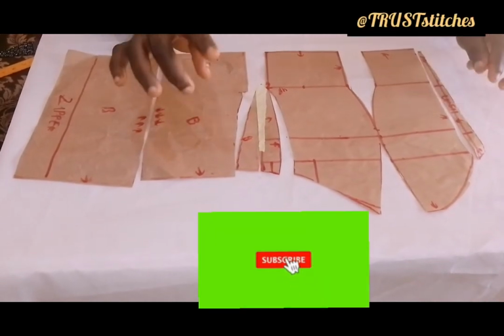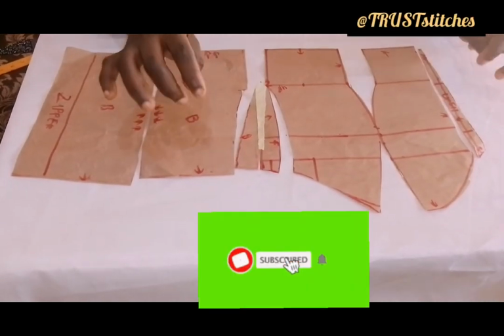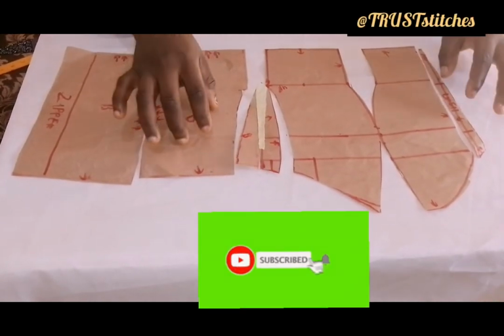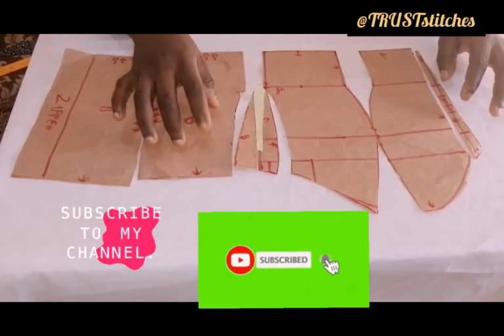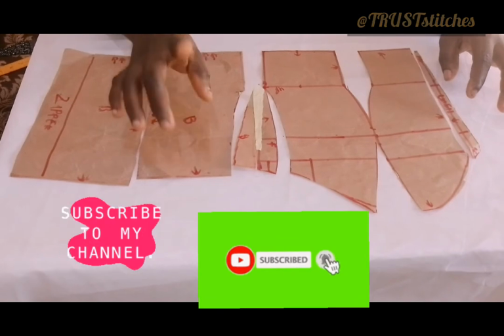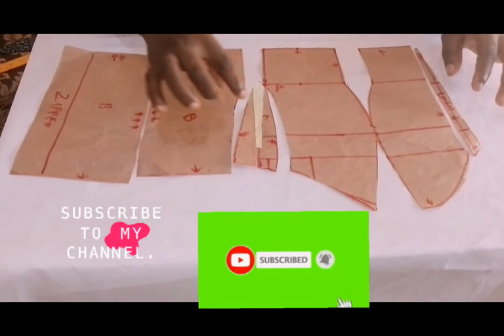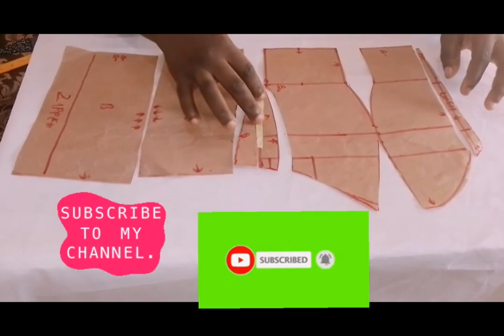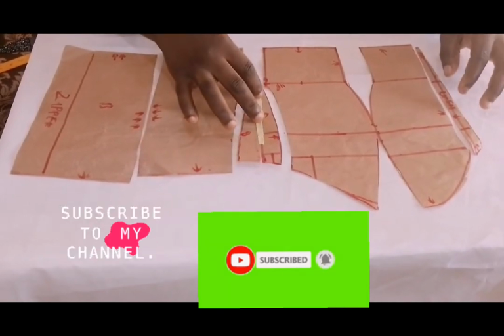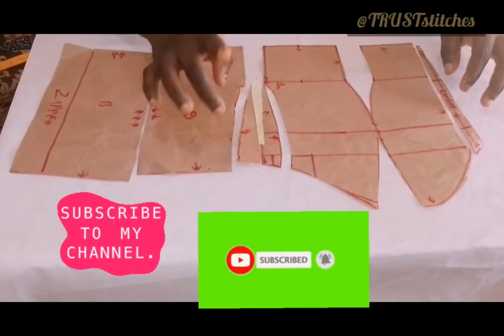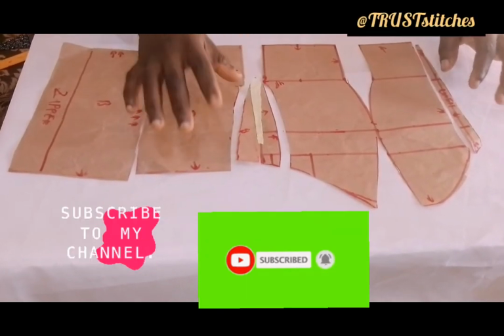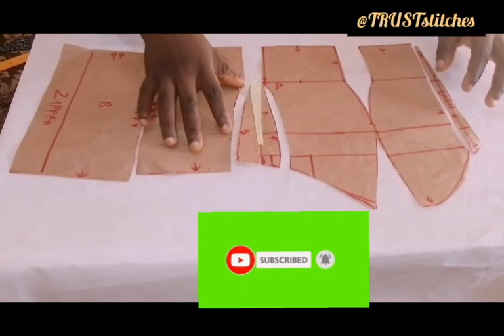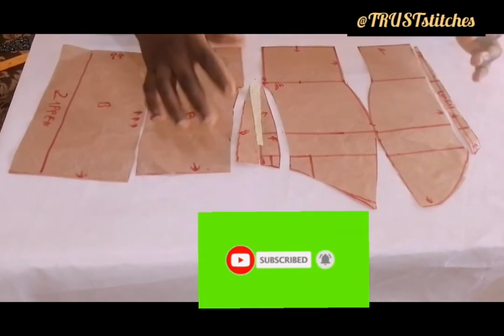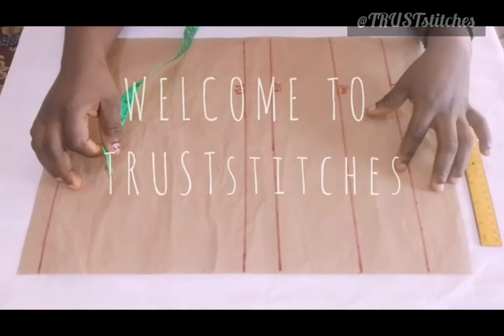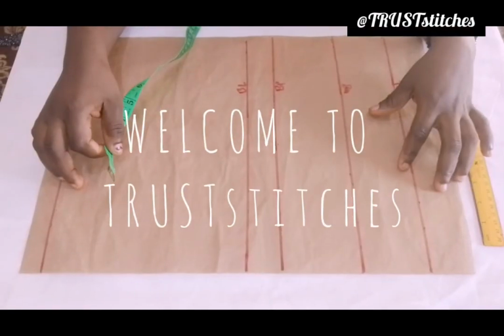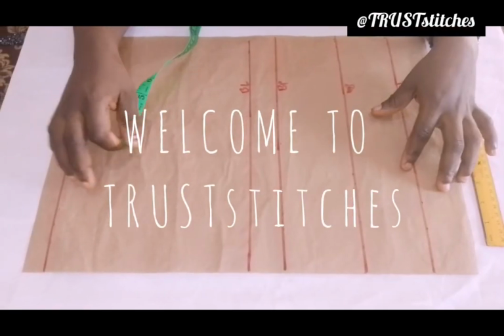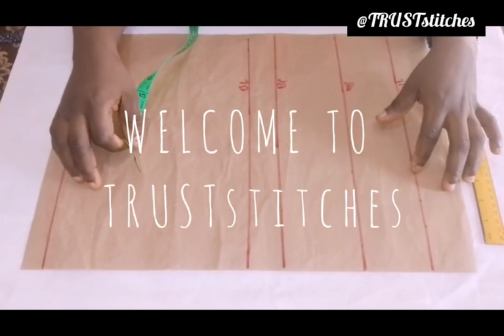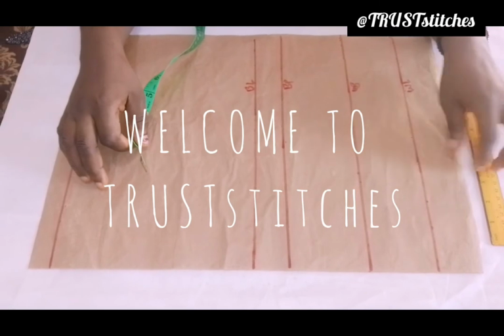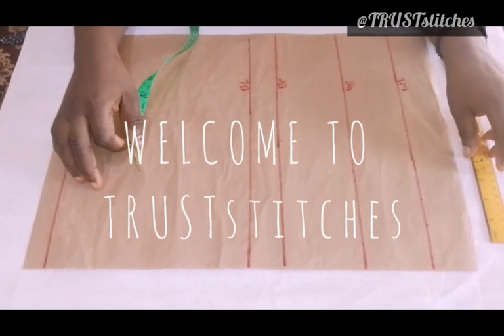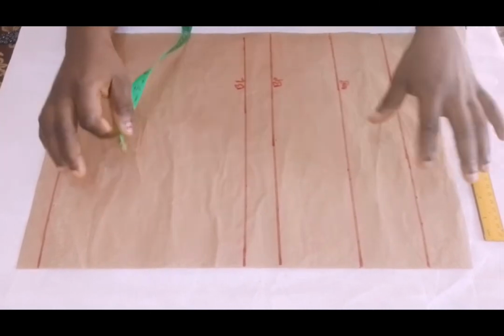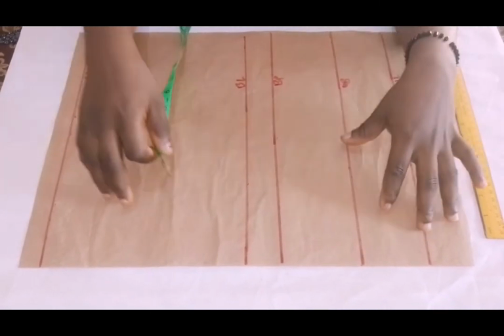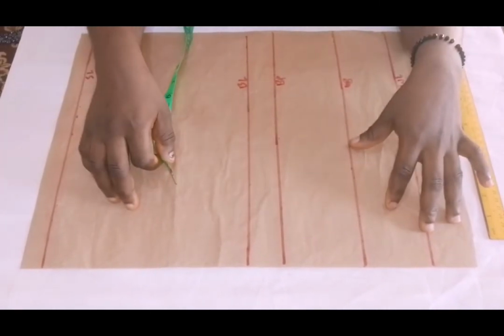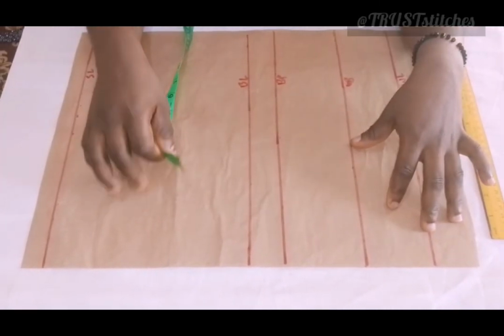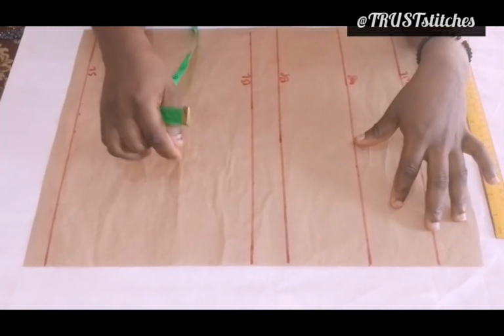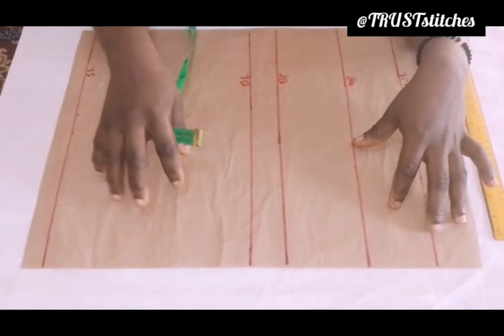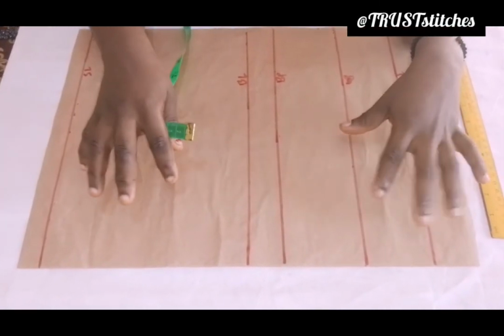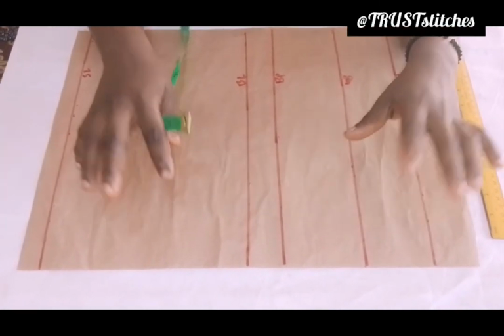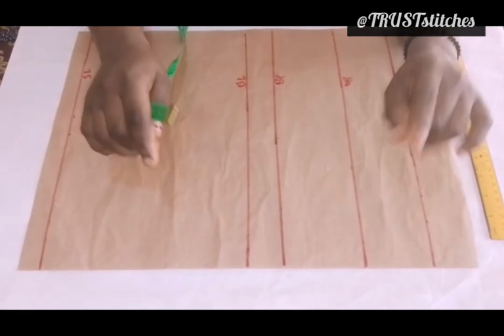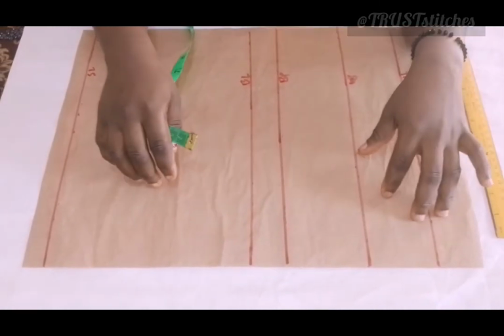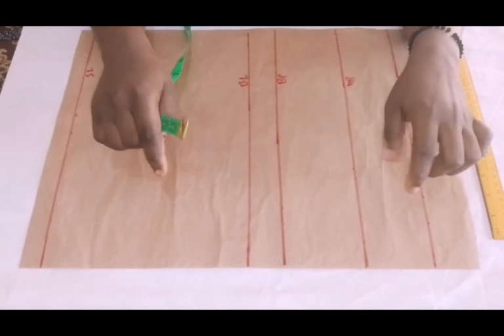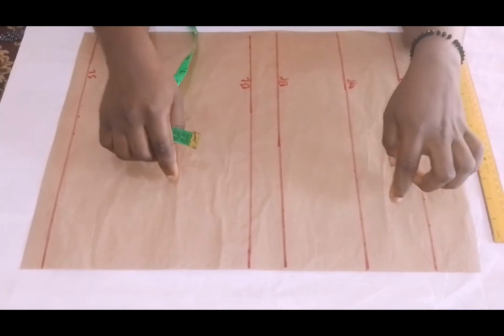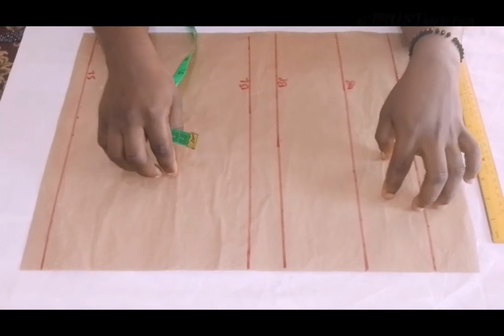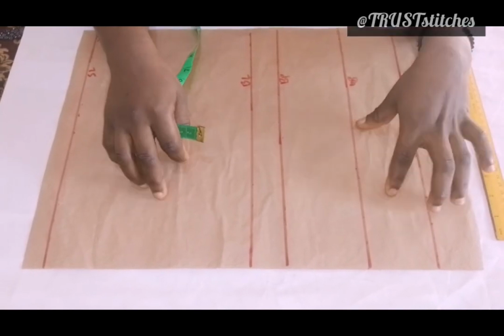Can you click on that subscribe button and click on that notification bell to notify you whenever I post a new video. Hello guys, welcome to Trostiches. In this tutorial, I will teach you guys how to draft a tube dress with an illusion net. I want you guys to stay tuned.